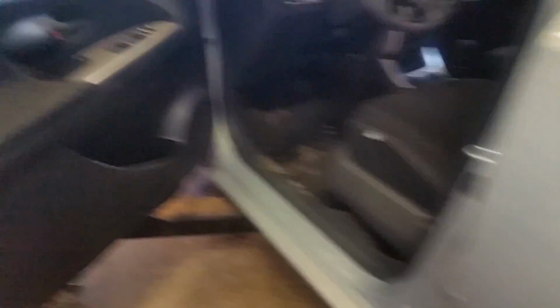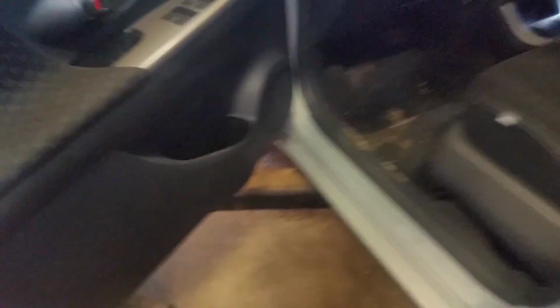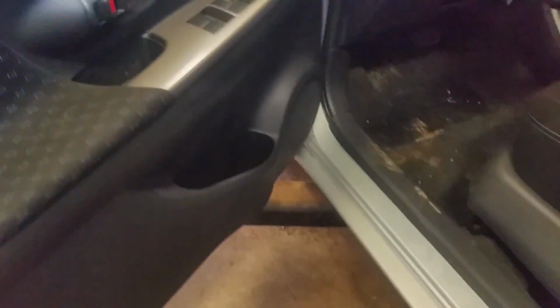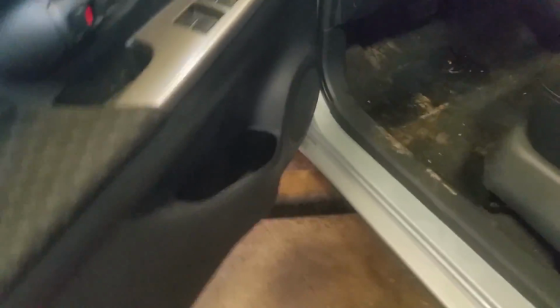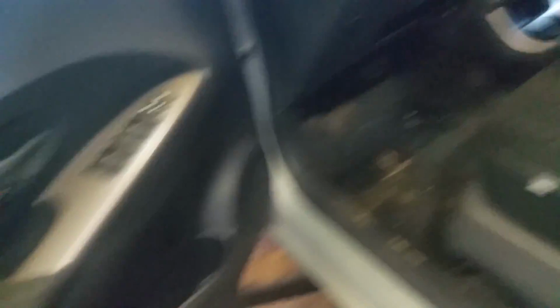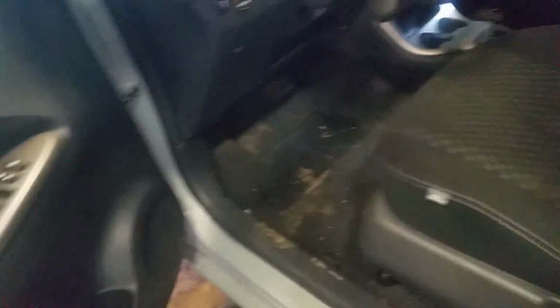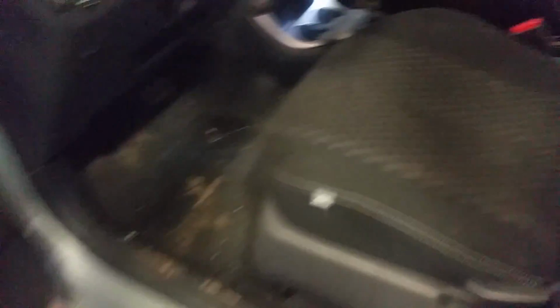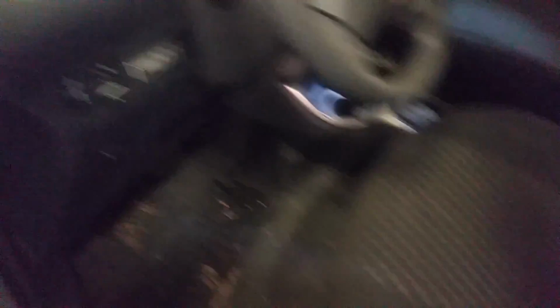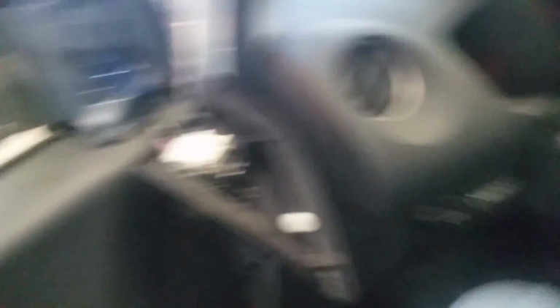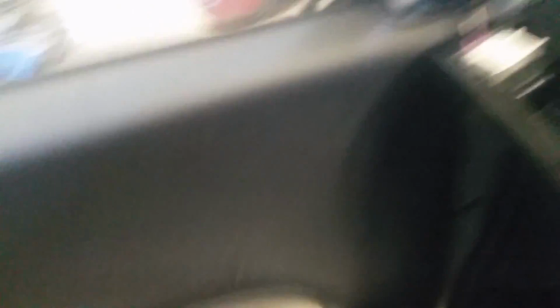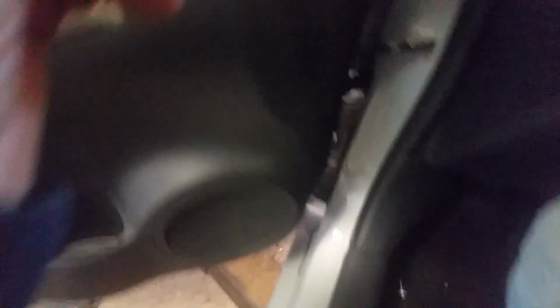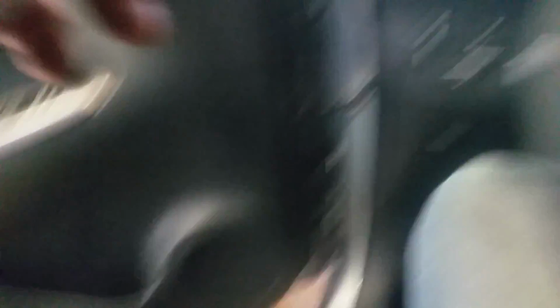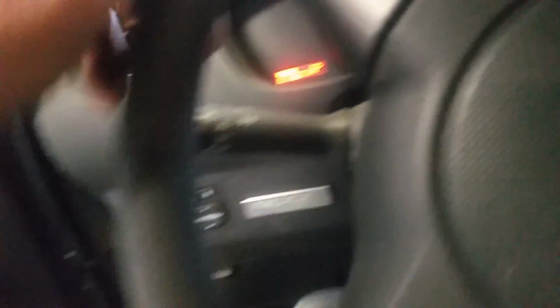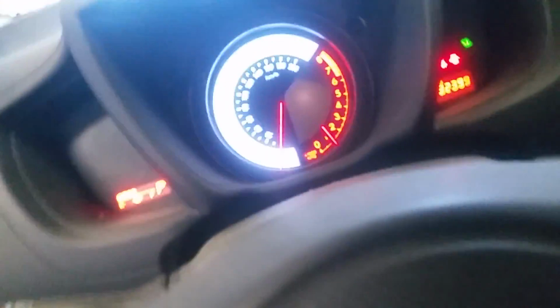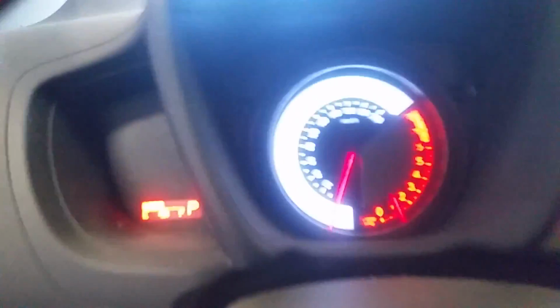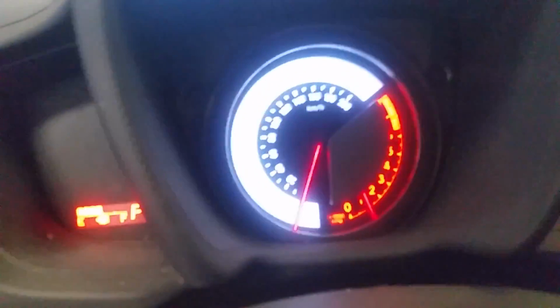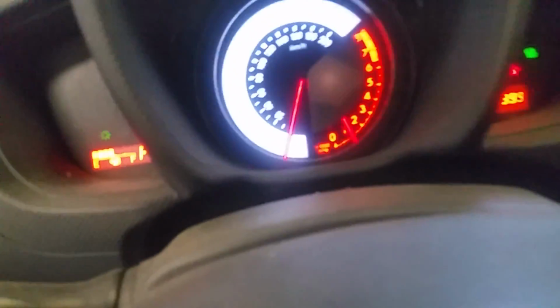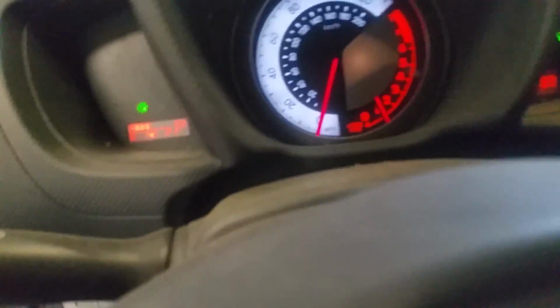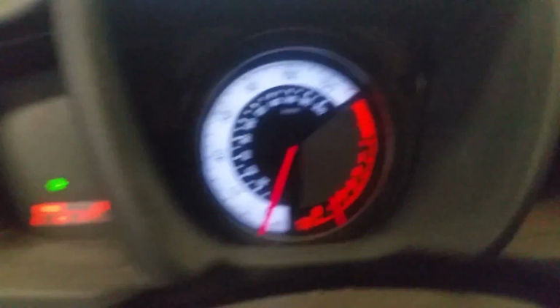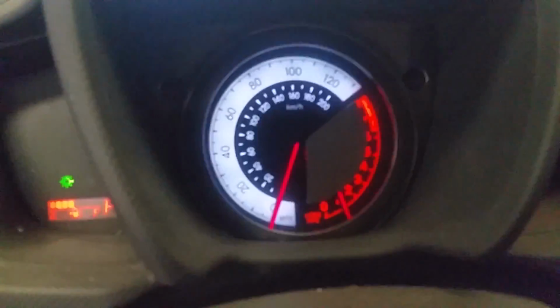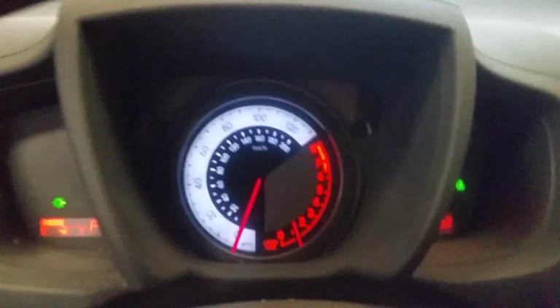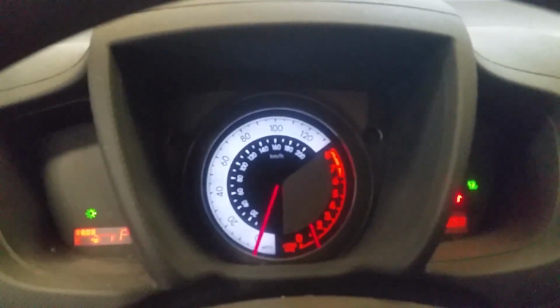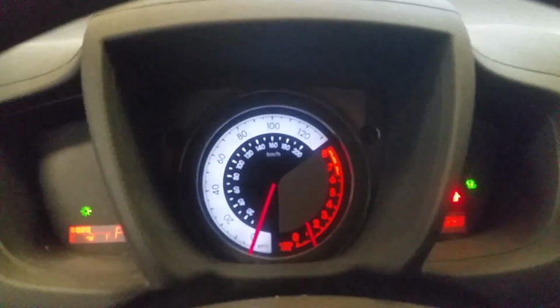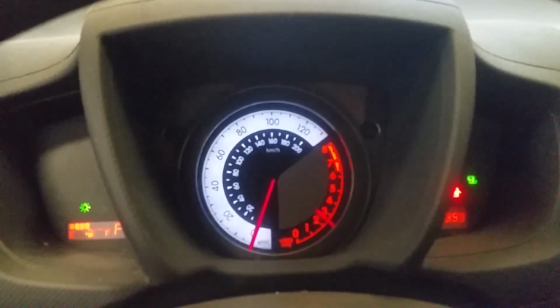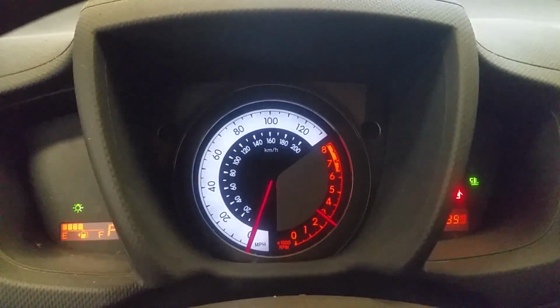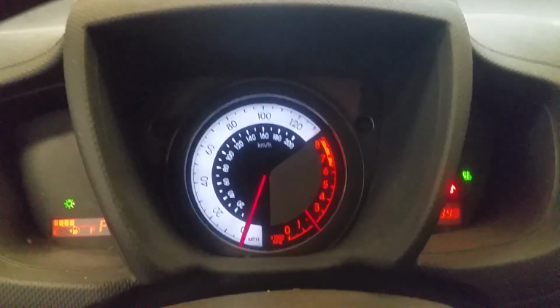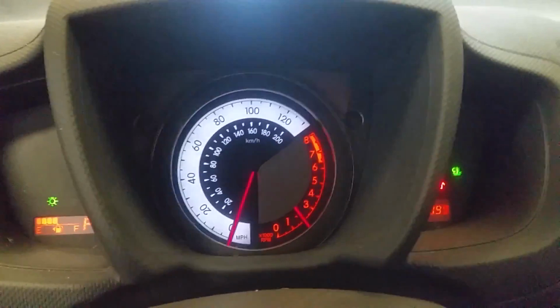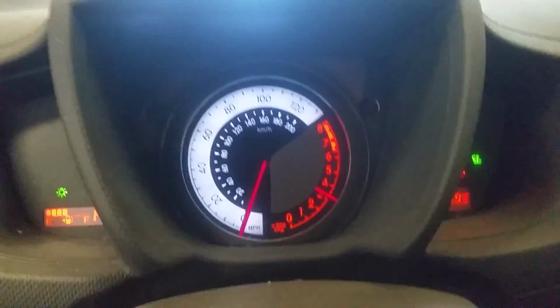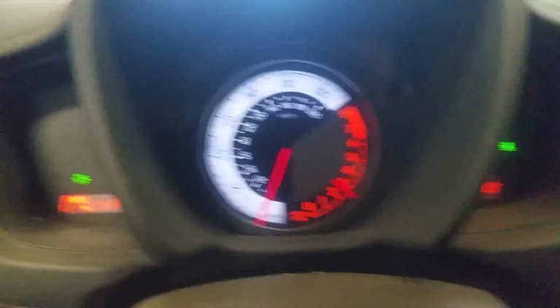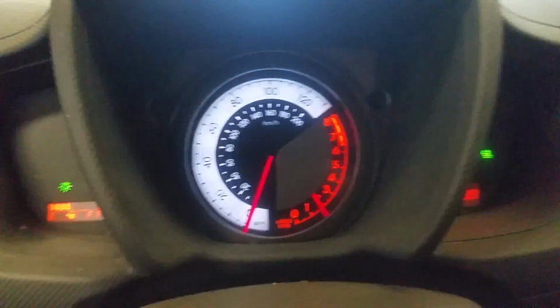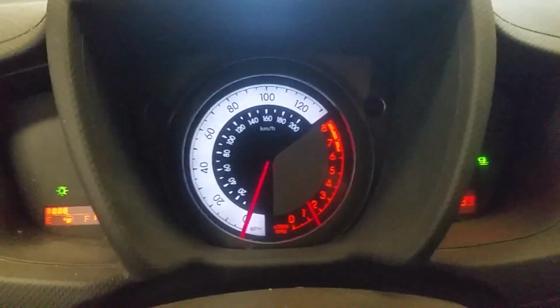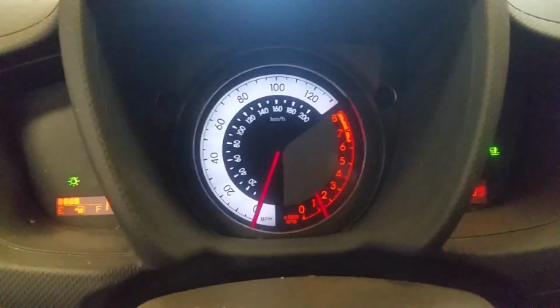So we have black cloth interior, power windows, locks and mirrors, manual seats. Here's our pretty speedometer. That's an interesting tach.